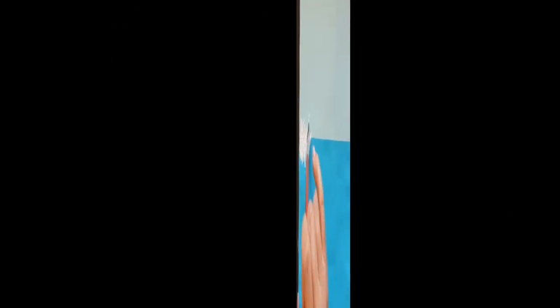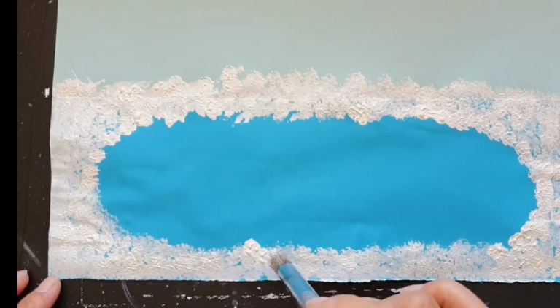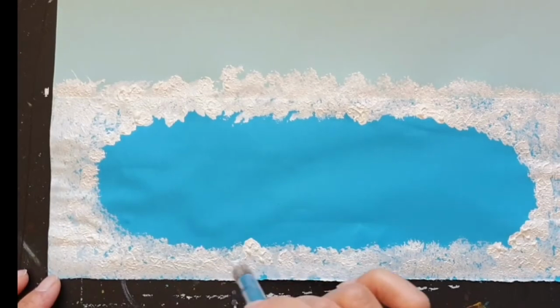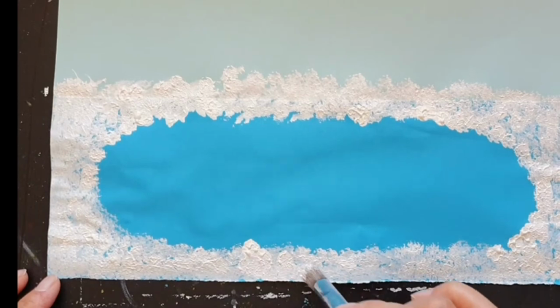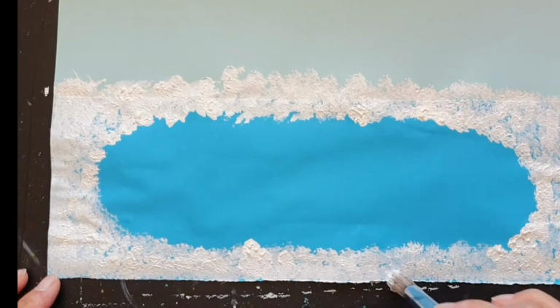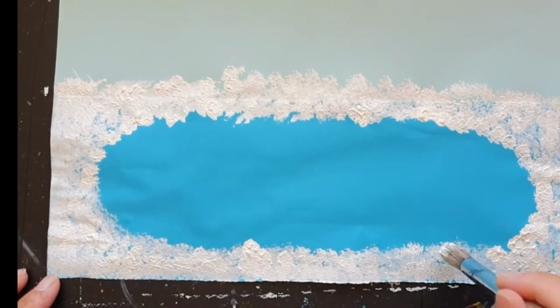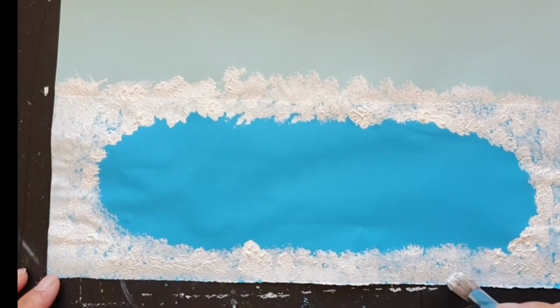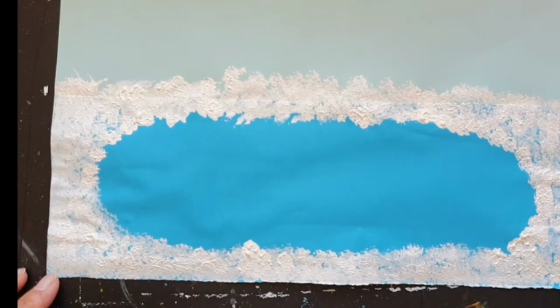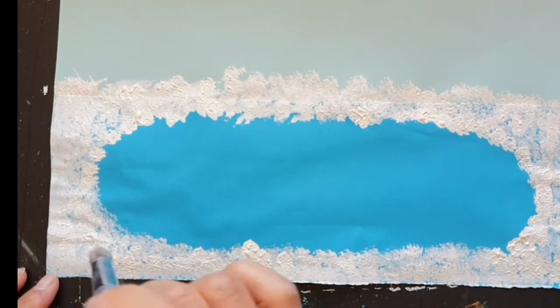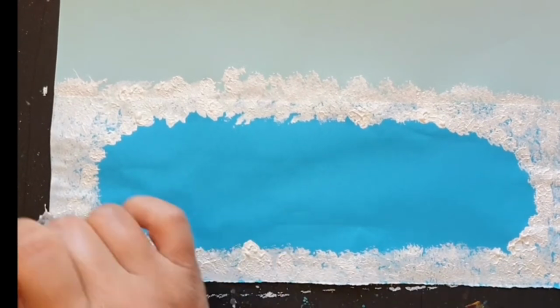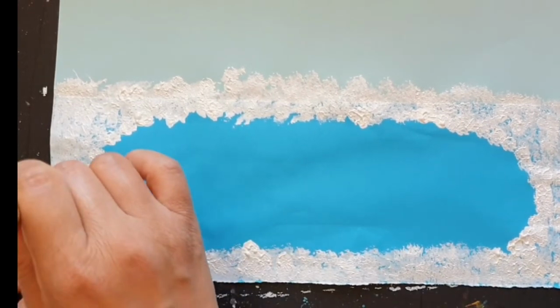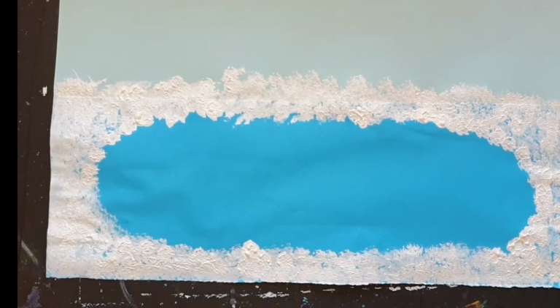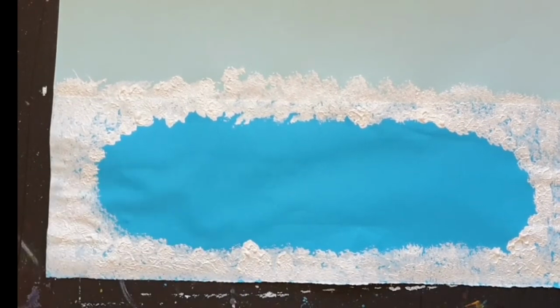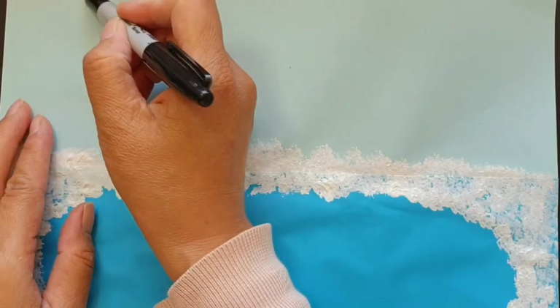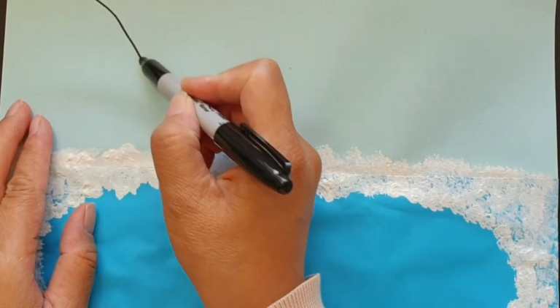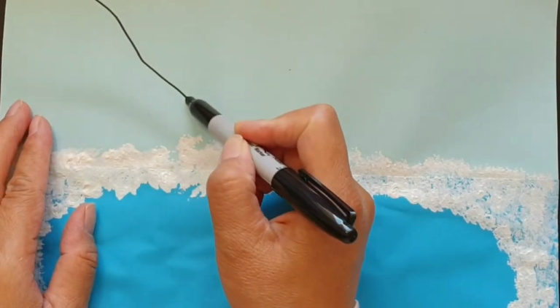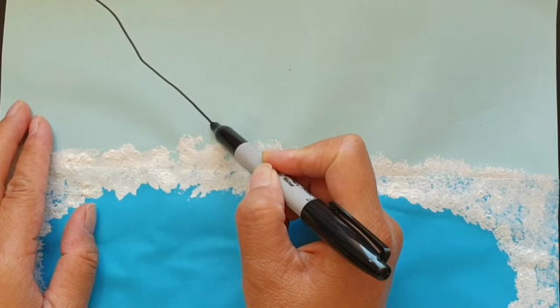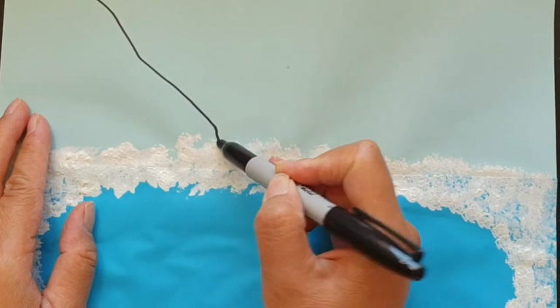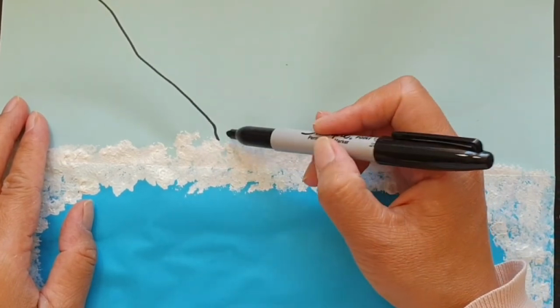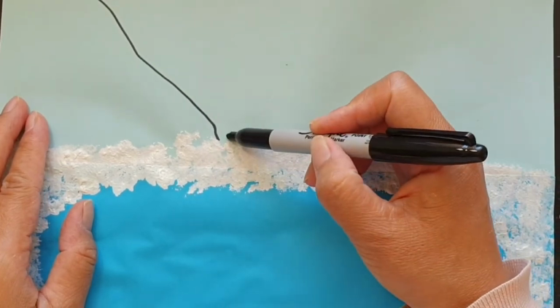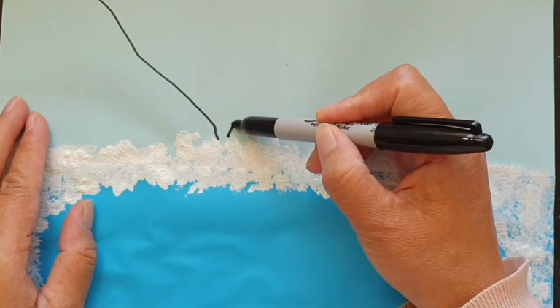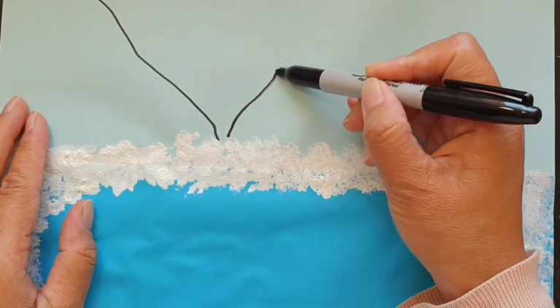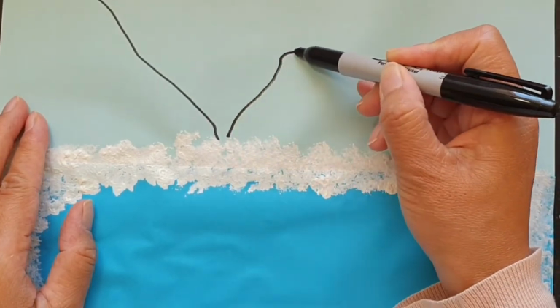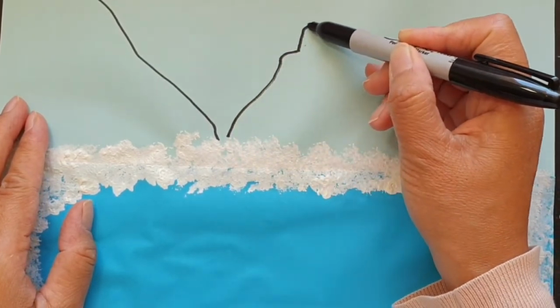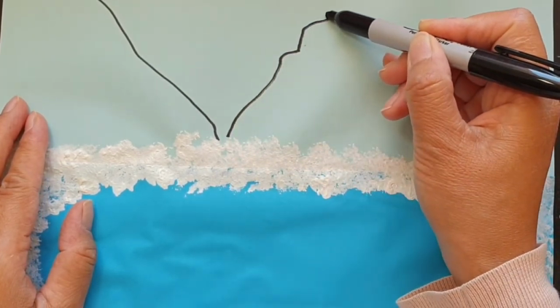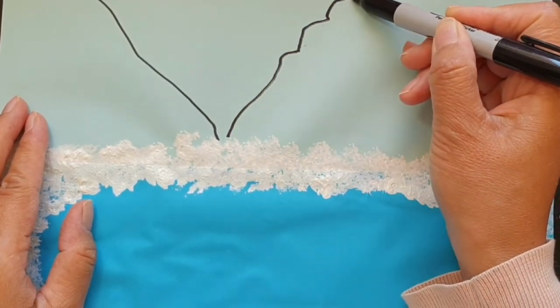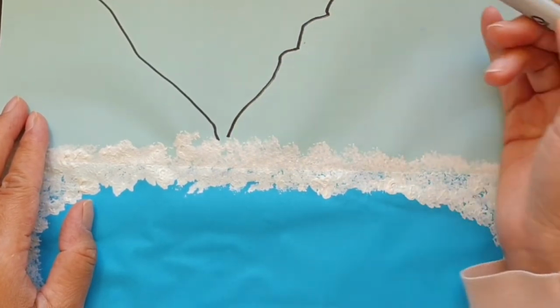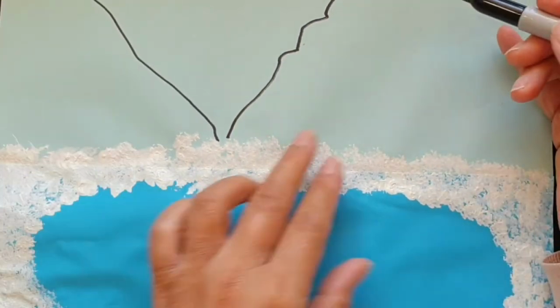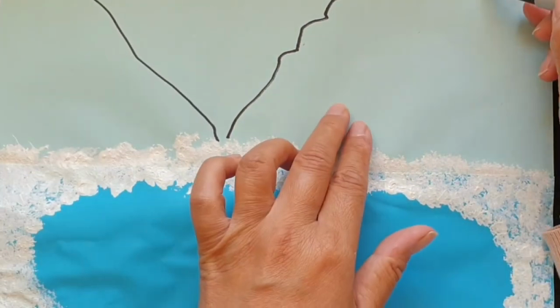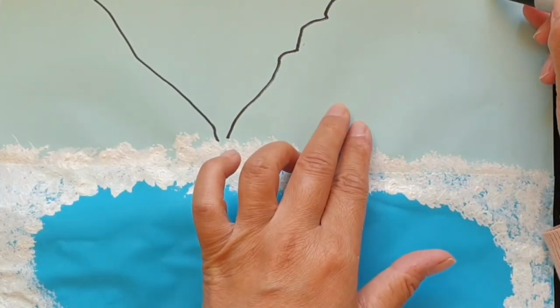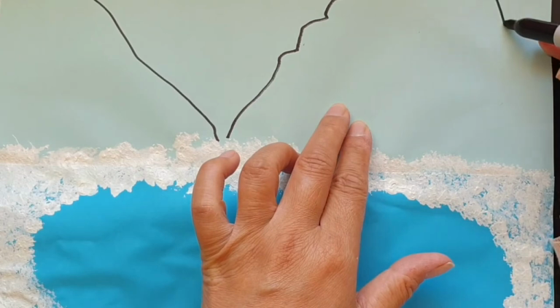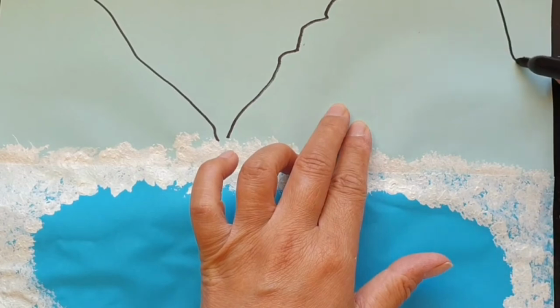First I used gouache to paint around blue paper to make like an ice skating area. Then I added a mountain, and I drew a lot of trees to surround the playground.